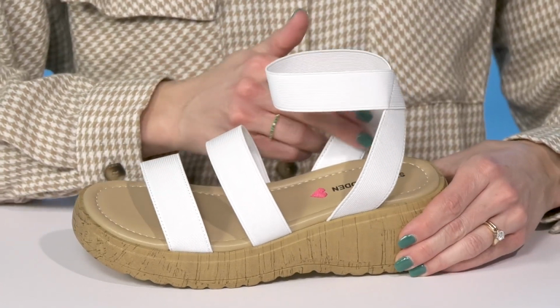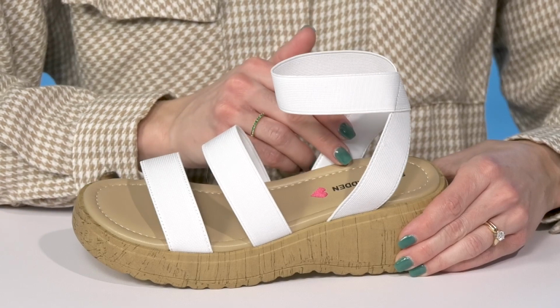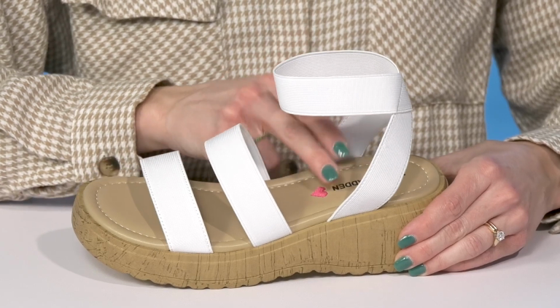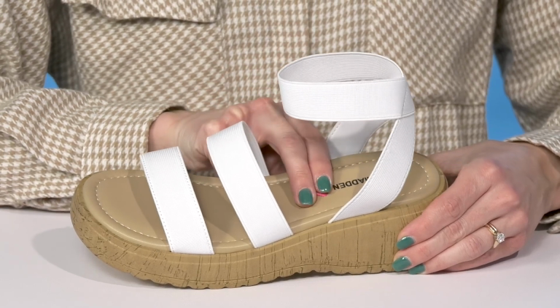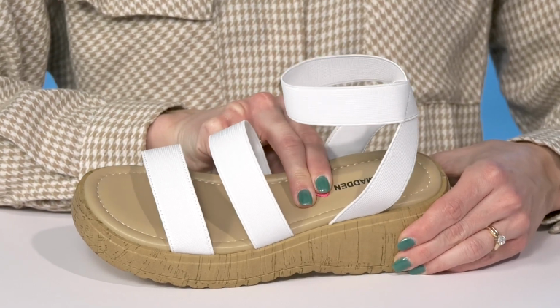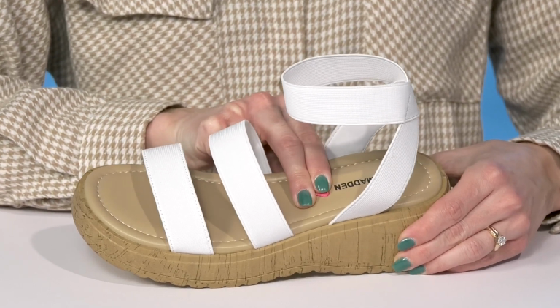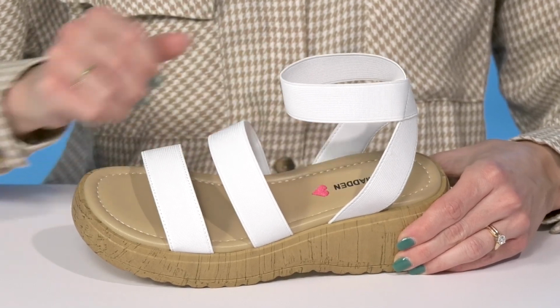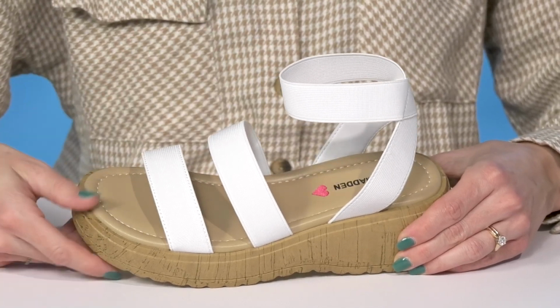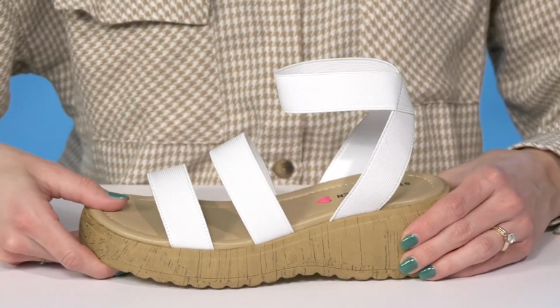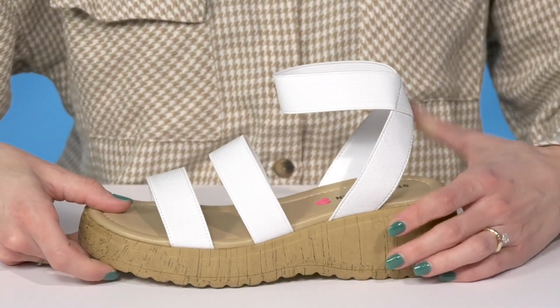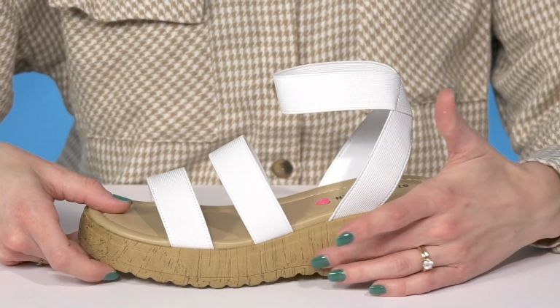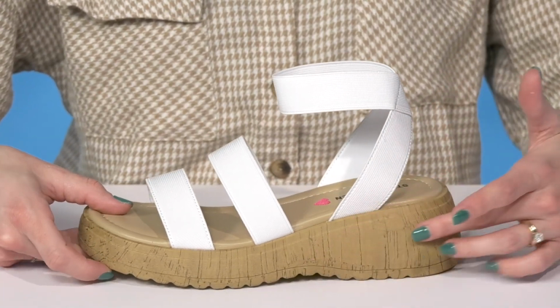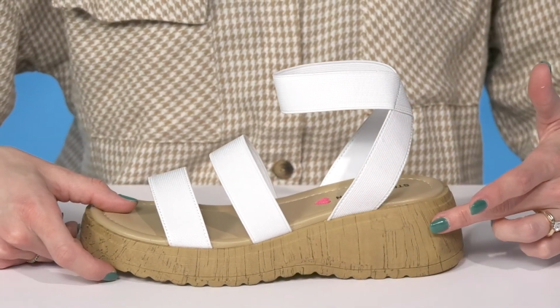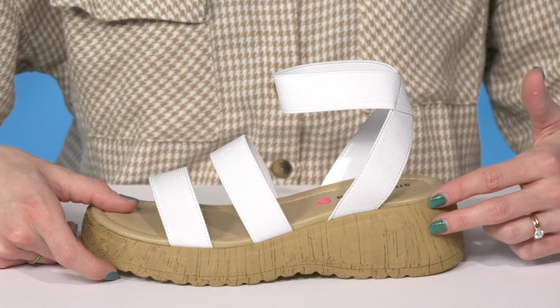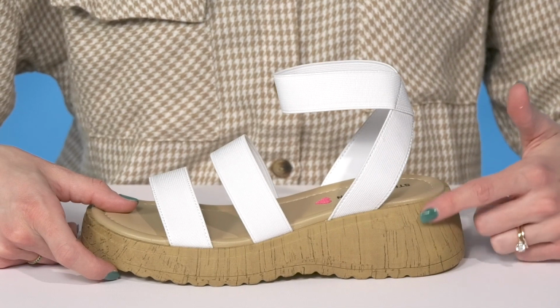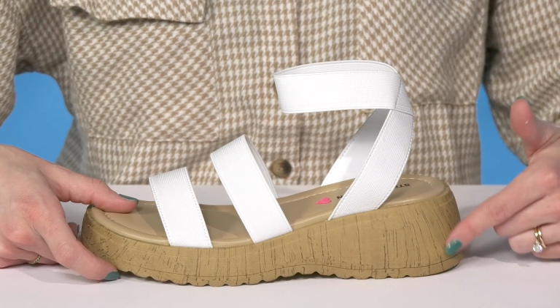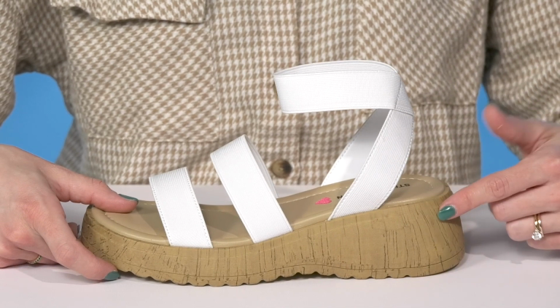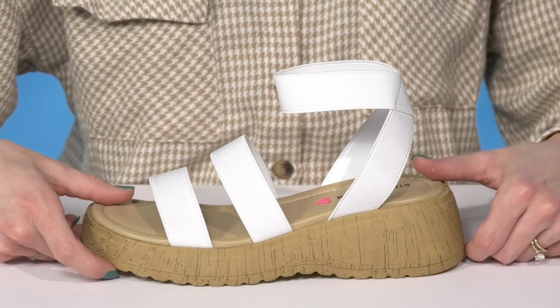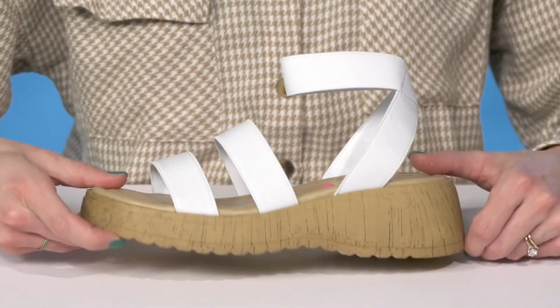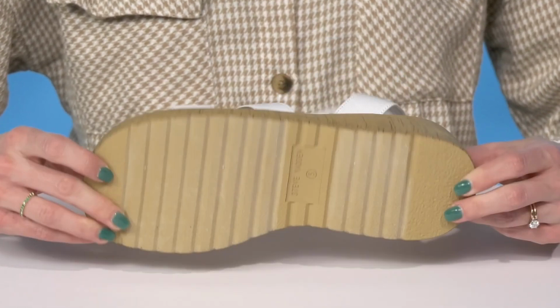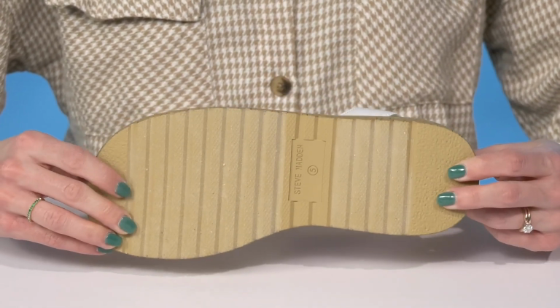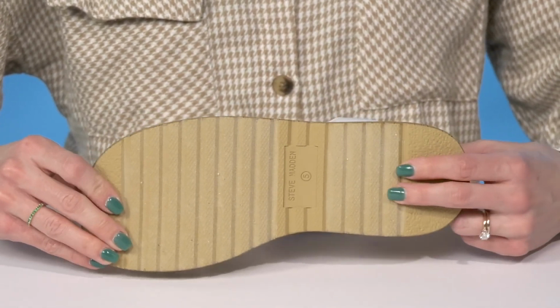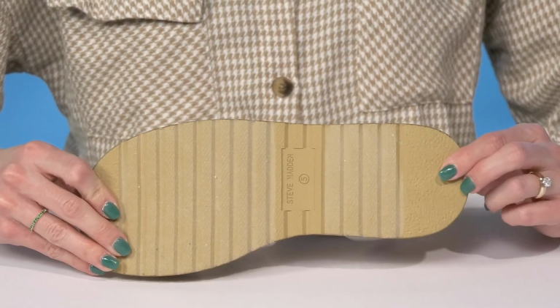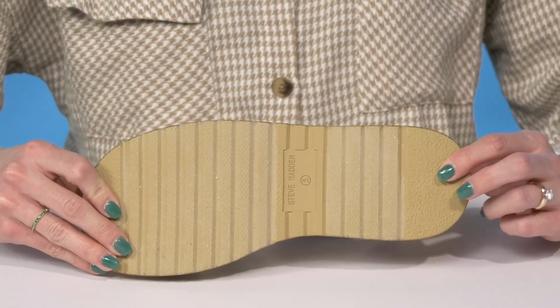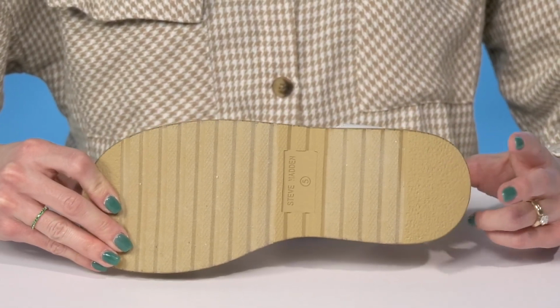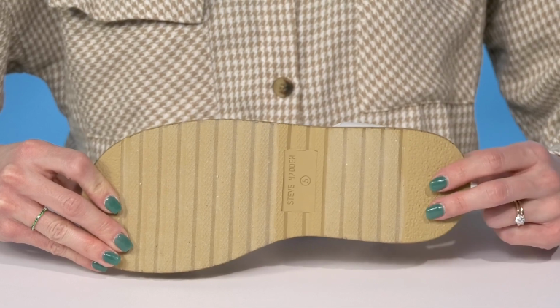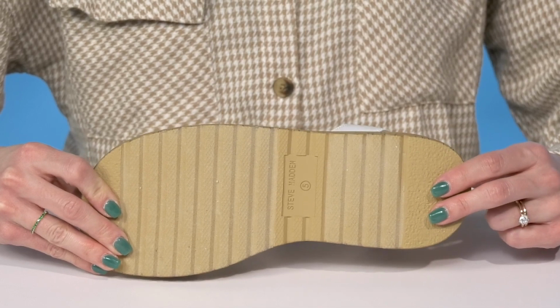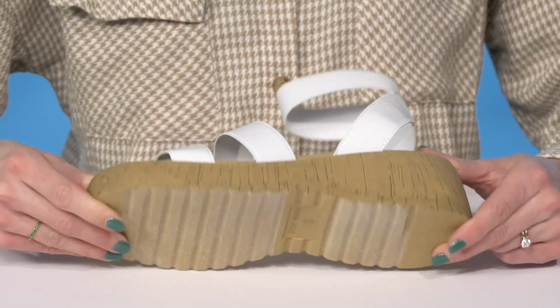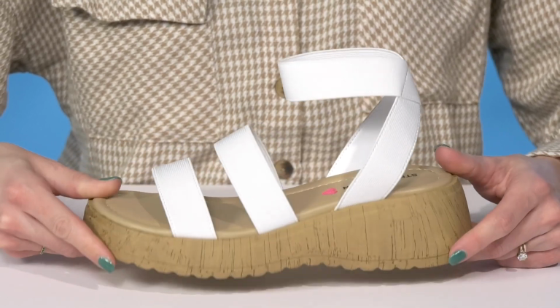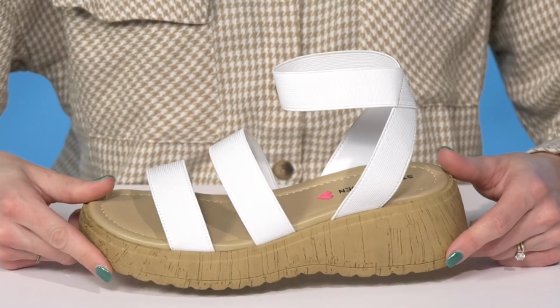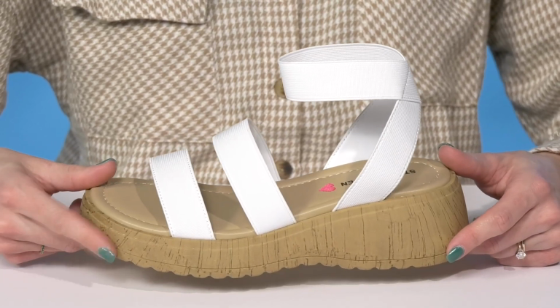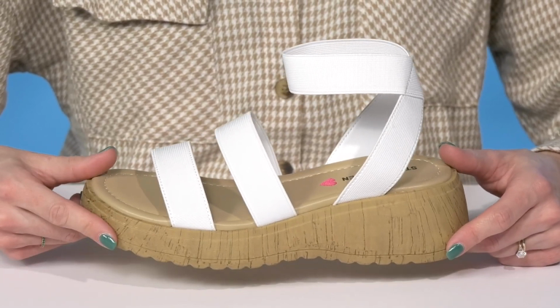They offer a synthetic lining with a cushioned footbed to keep them comfortable. This wedge heel is going to boost them up a little over two inches in height. They sit on top of a grippy outsole that is going to provide them with some traction as they walk around in style.